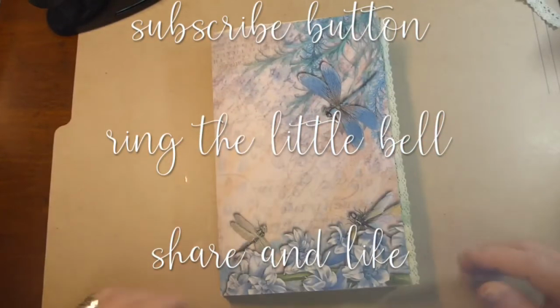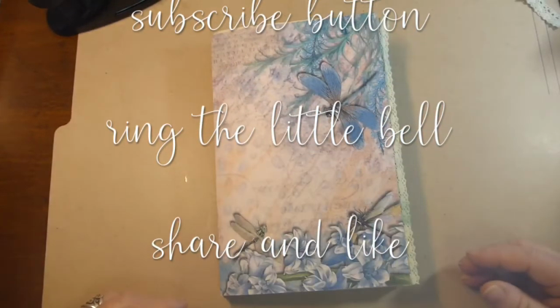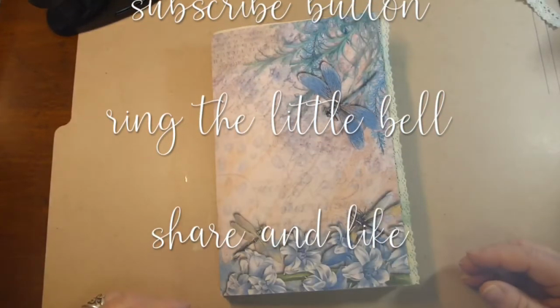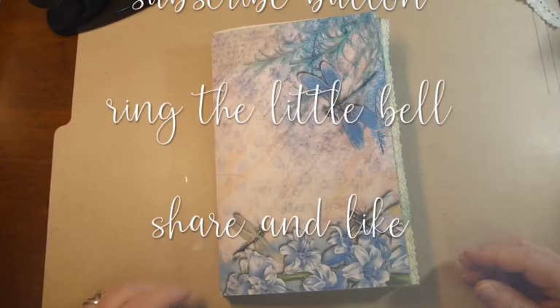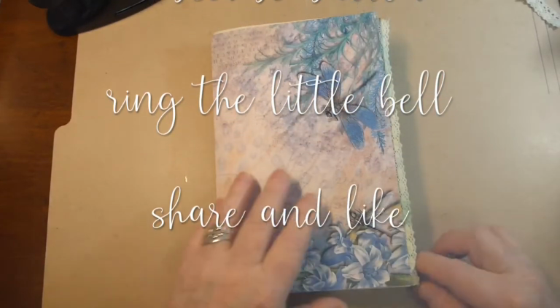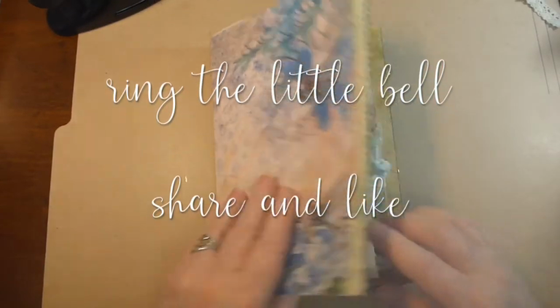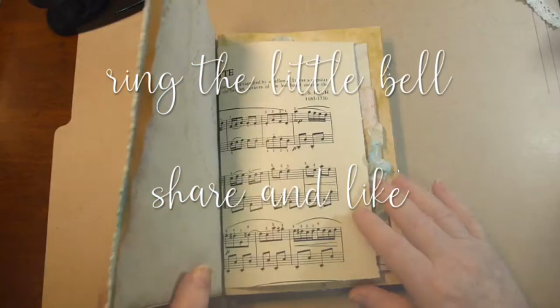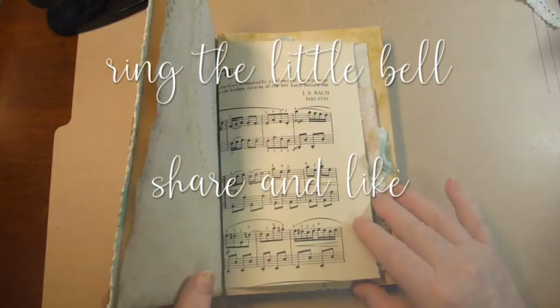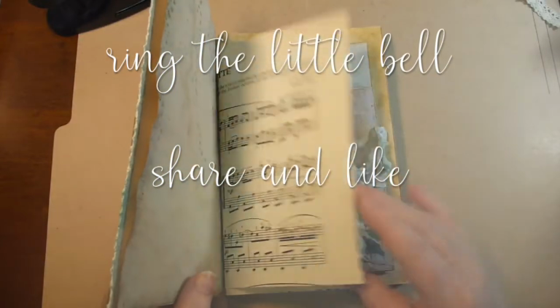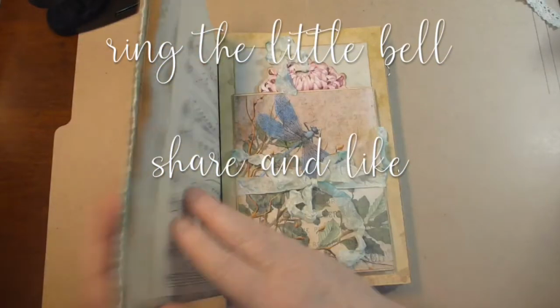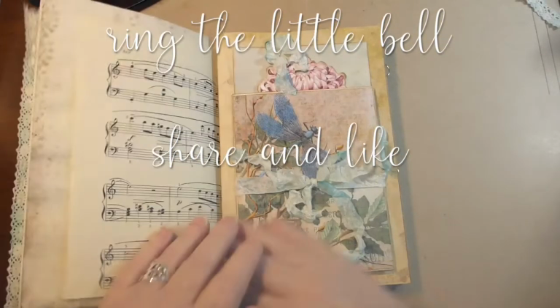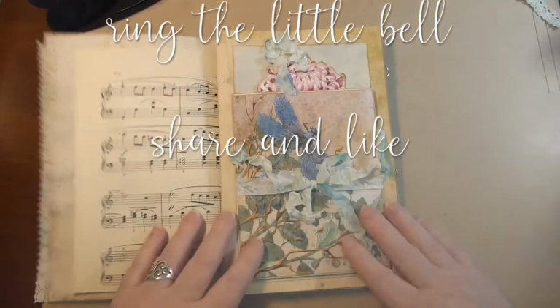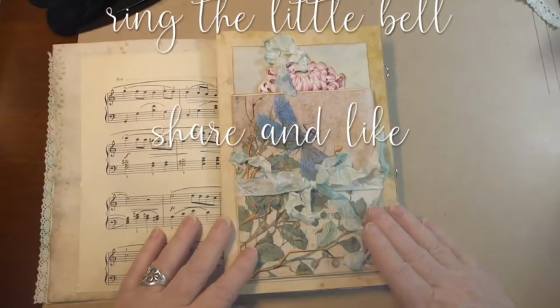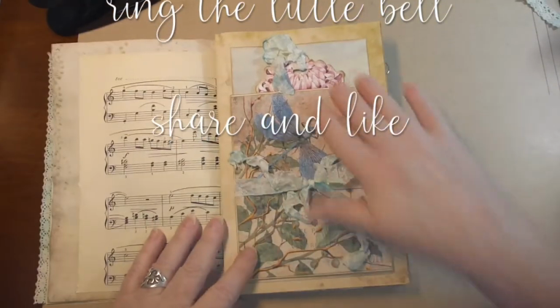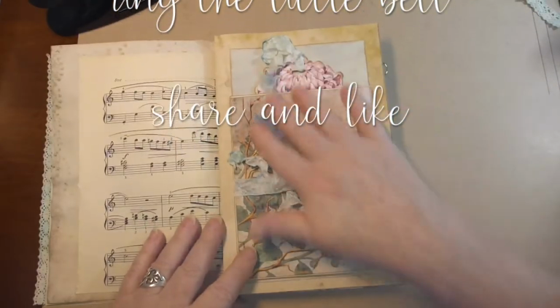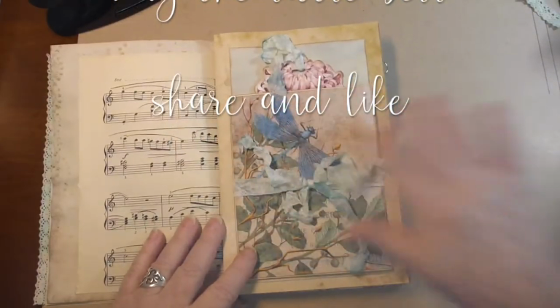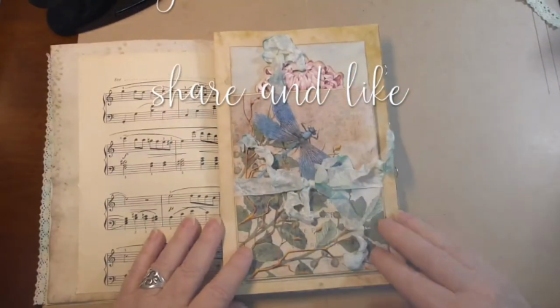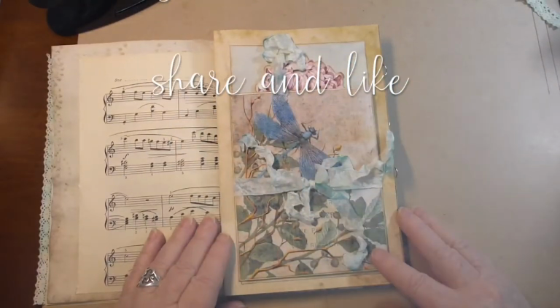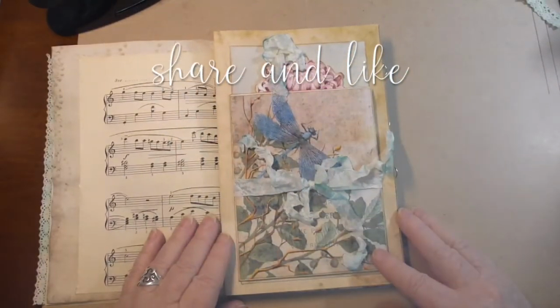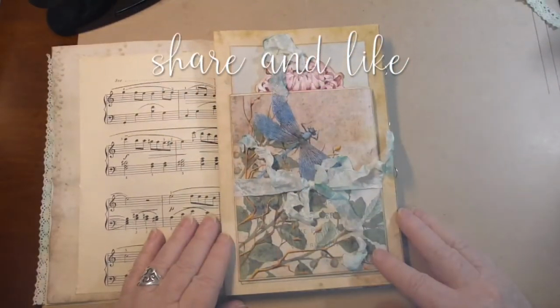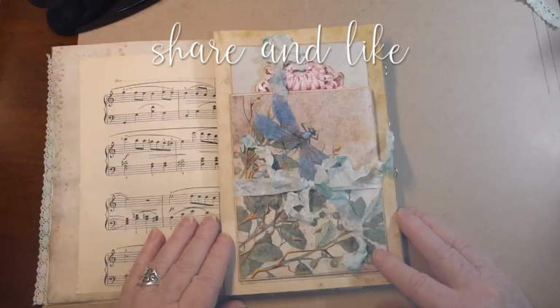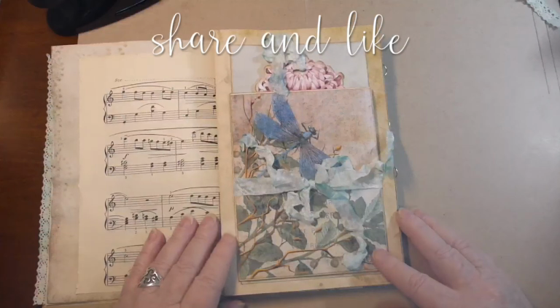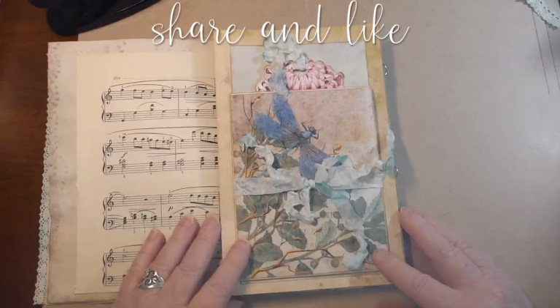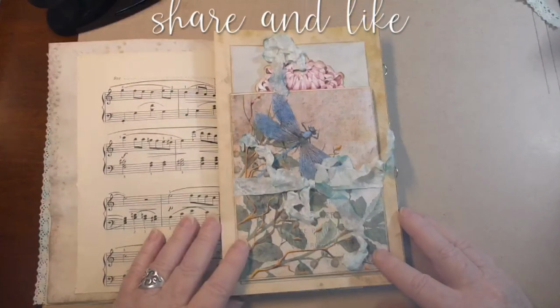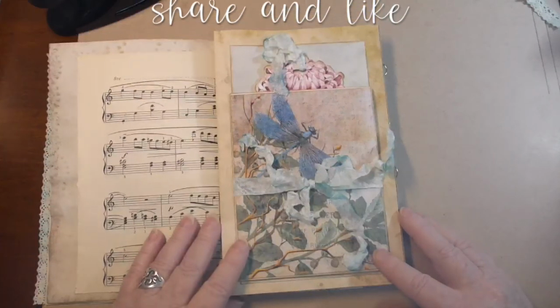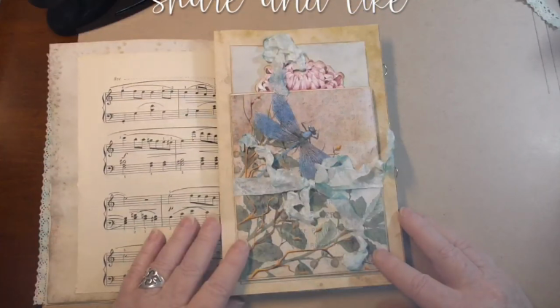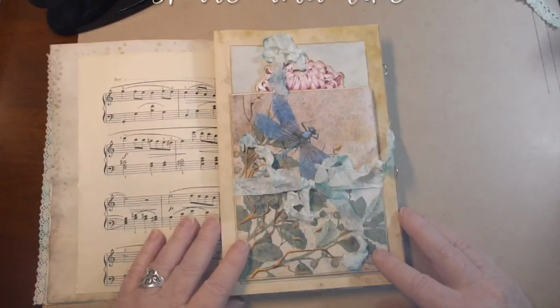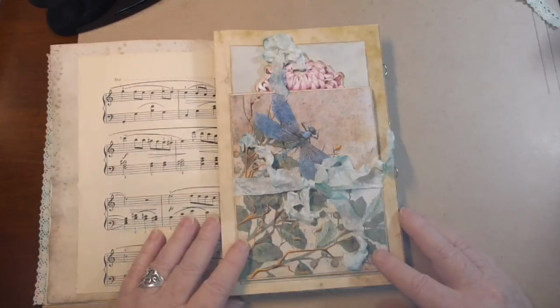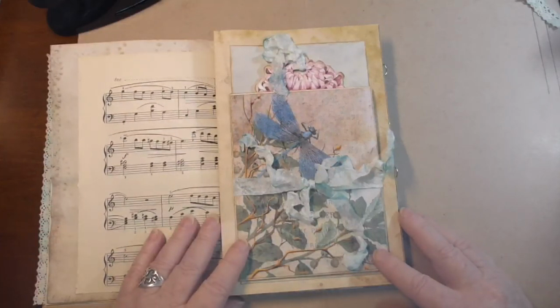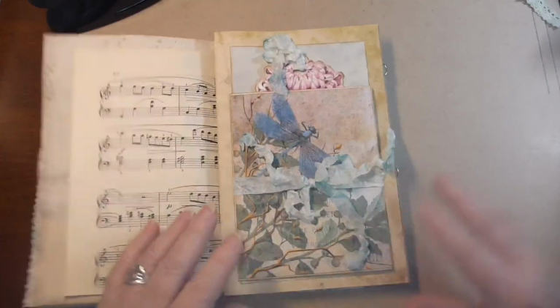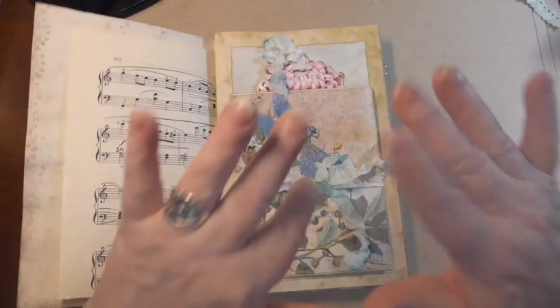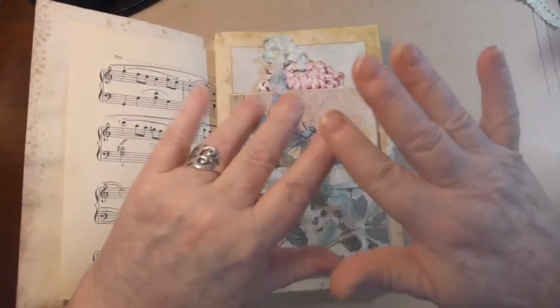And that is it for today — our first little goodie for in the book. We will see you soon. Bye!